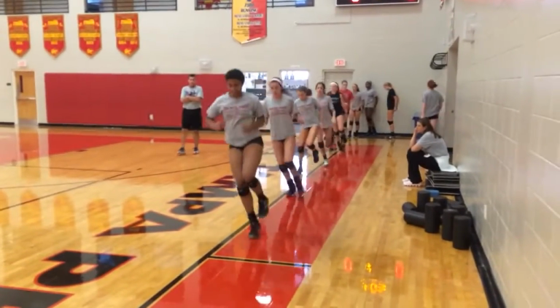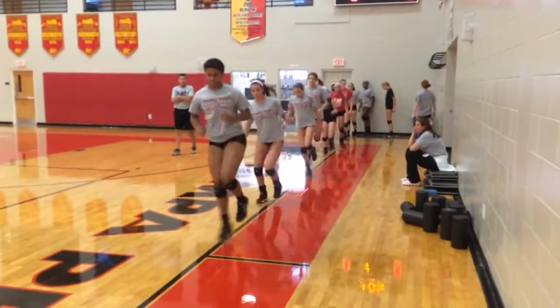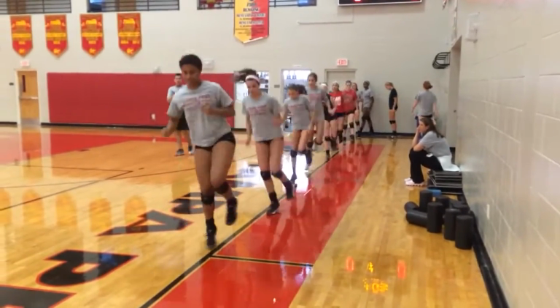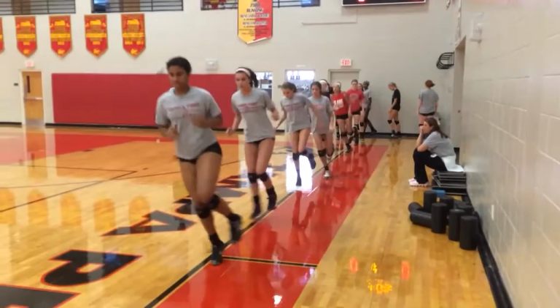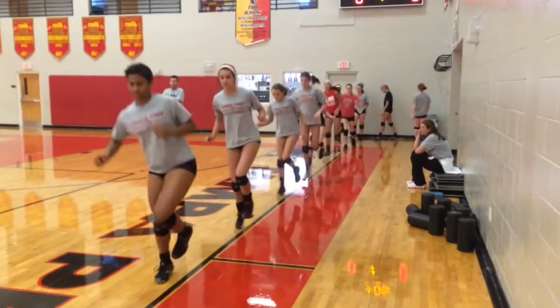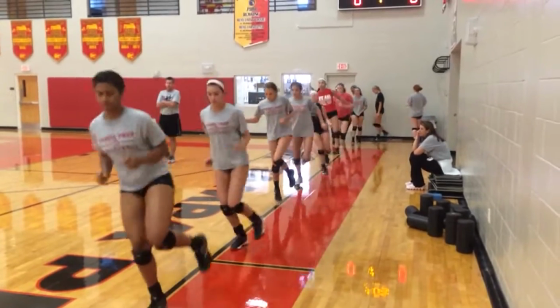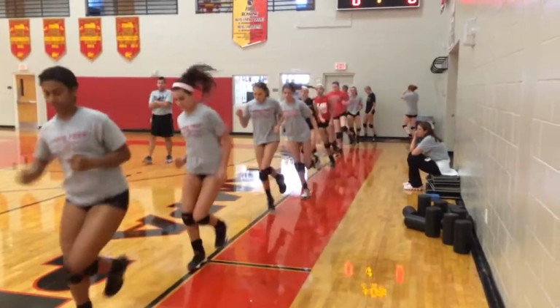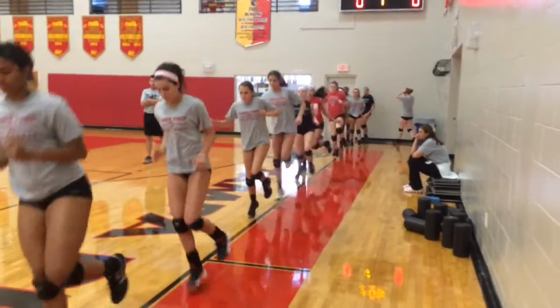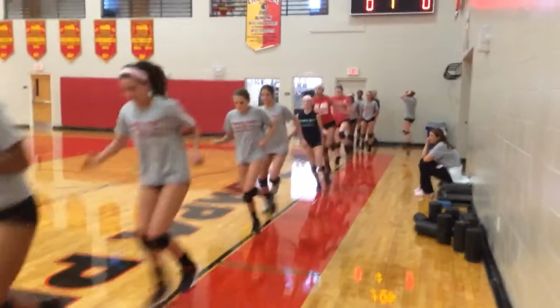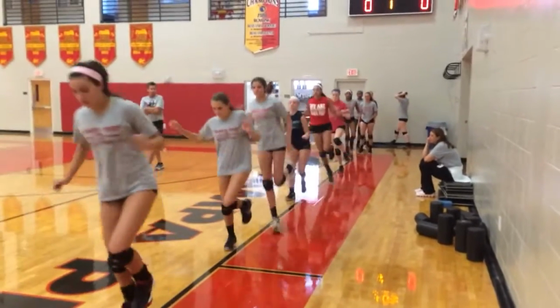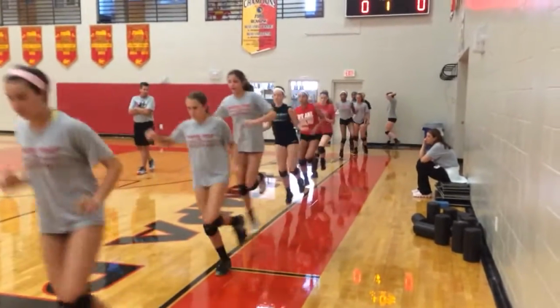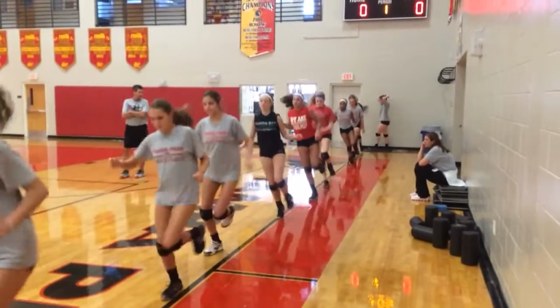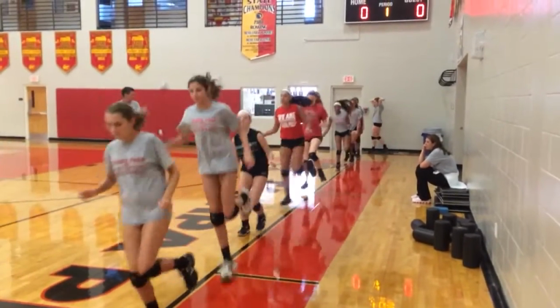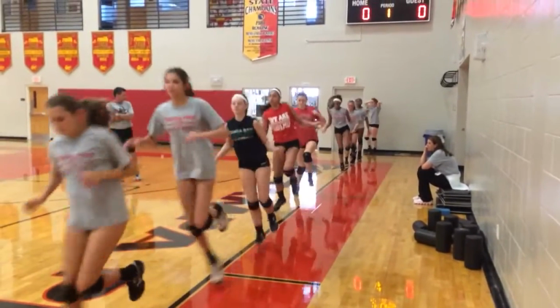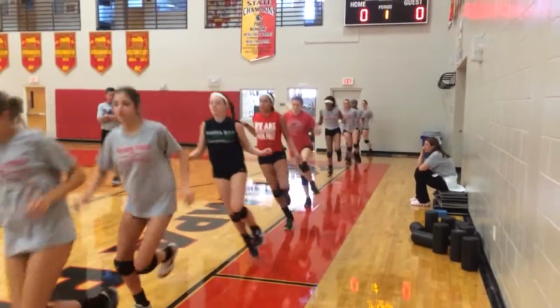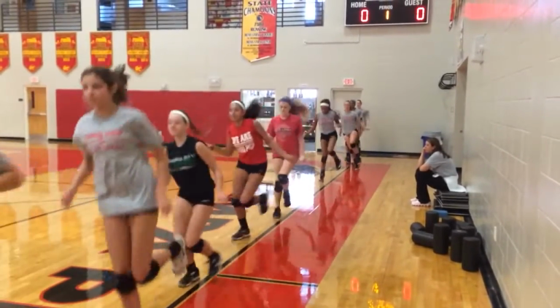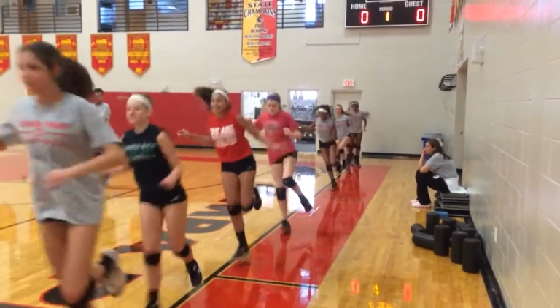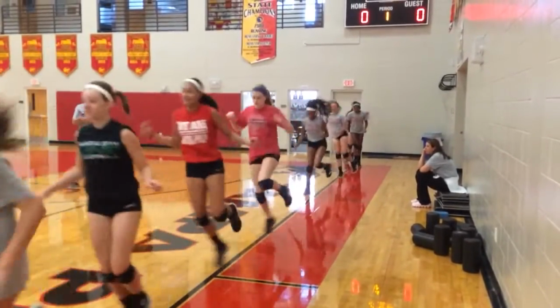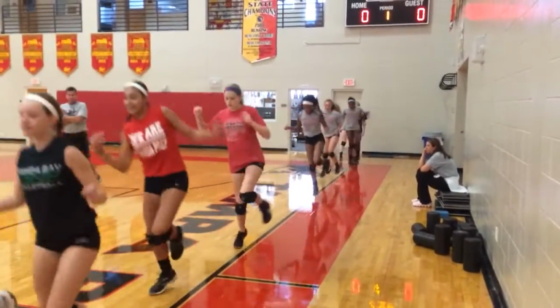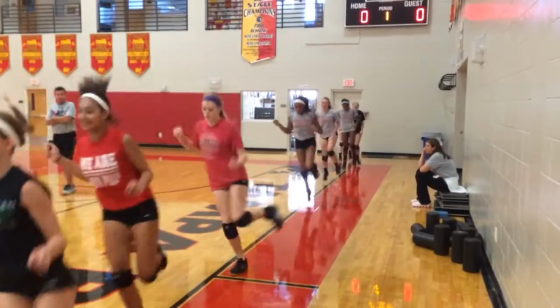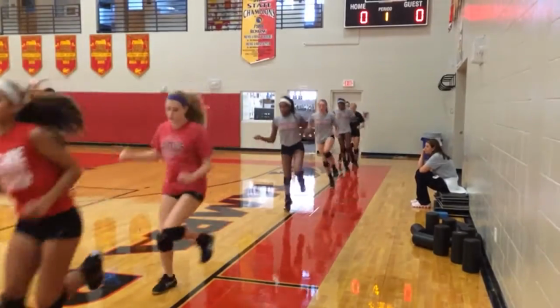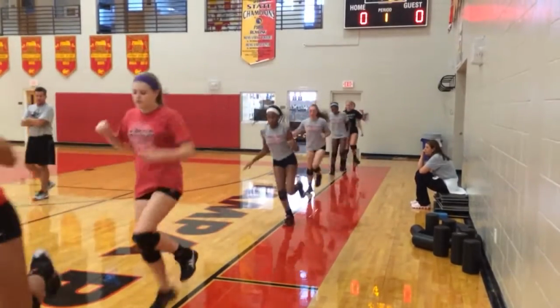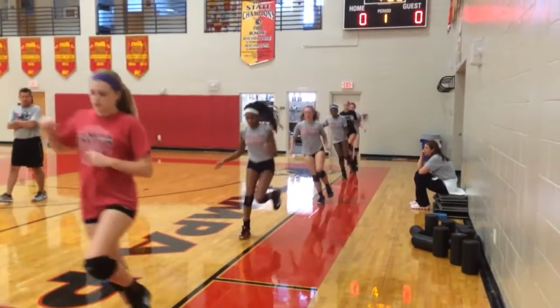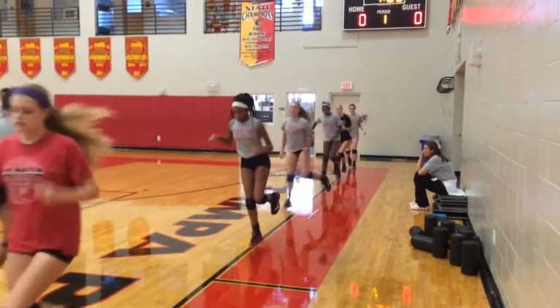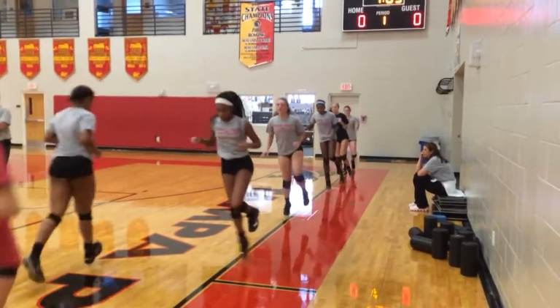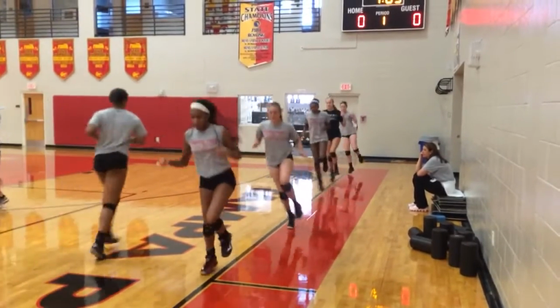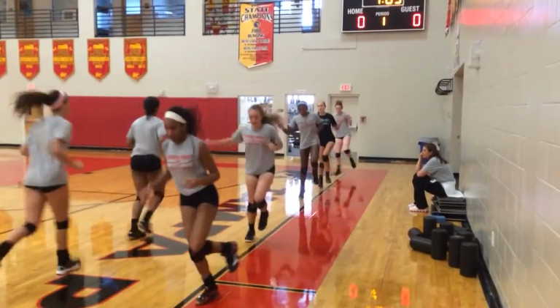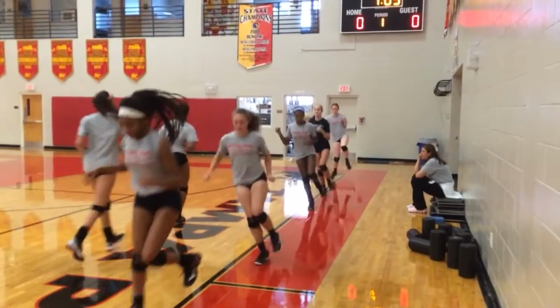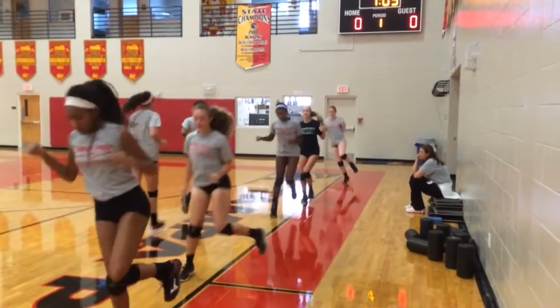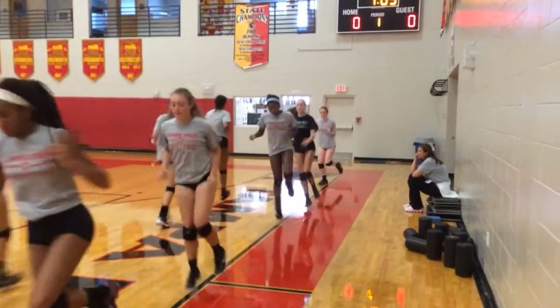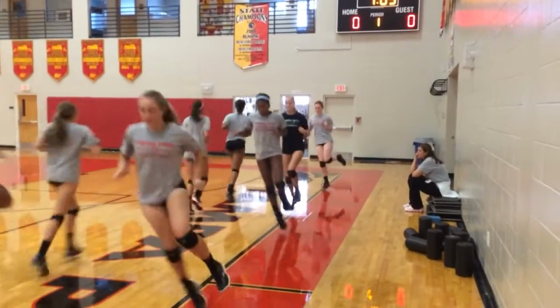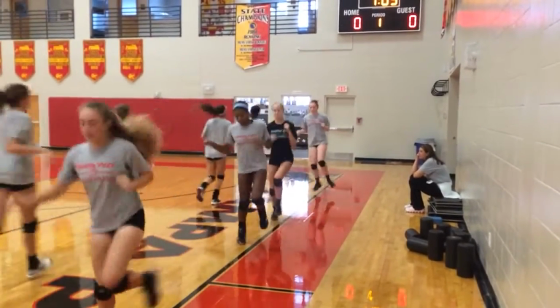All the way to the half-court line, please. Remember, give the person in front of you a chance to actually get some good distance.